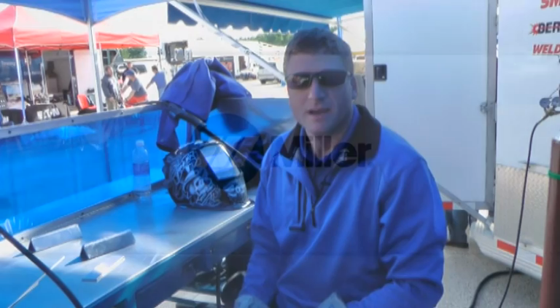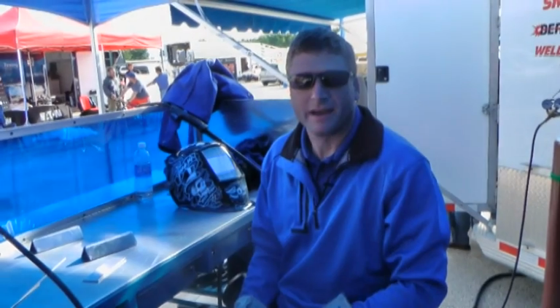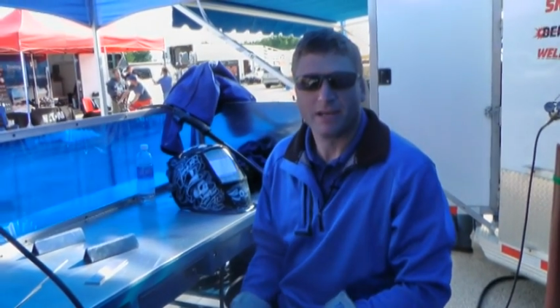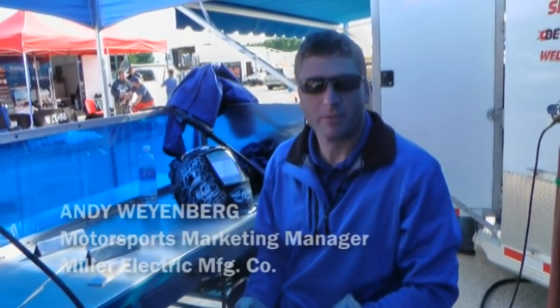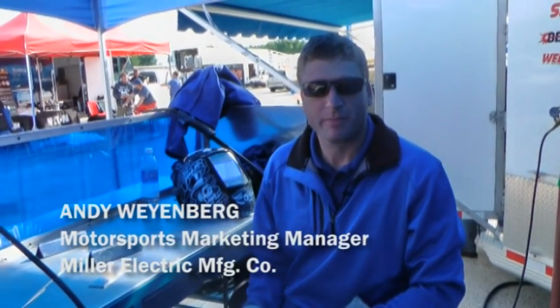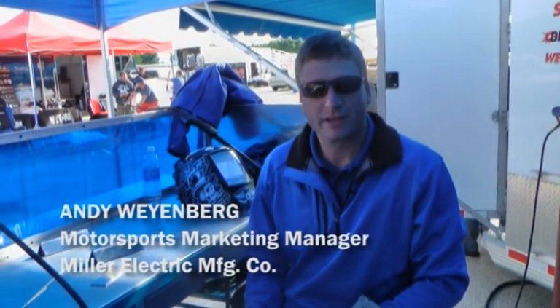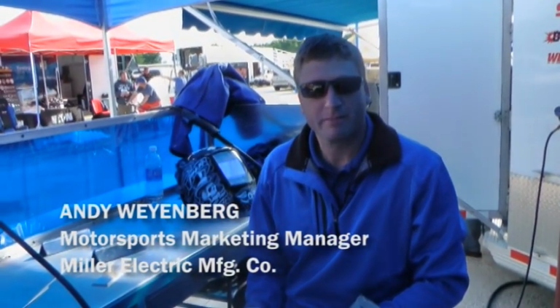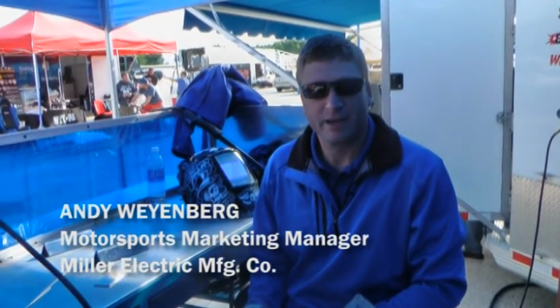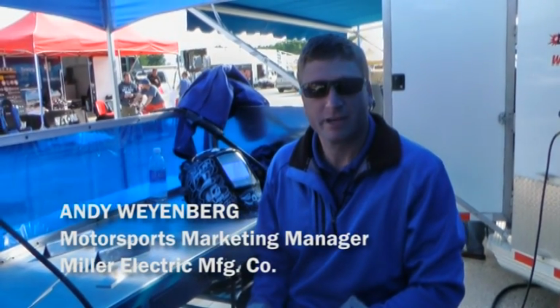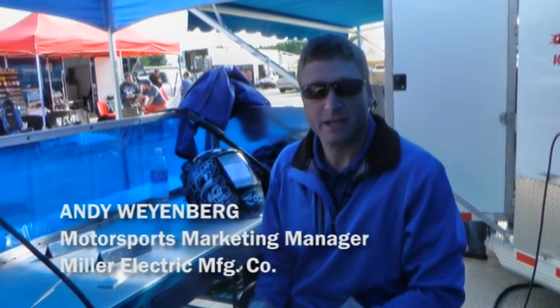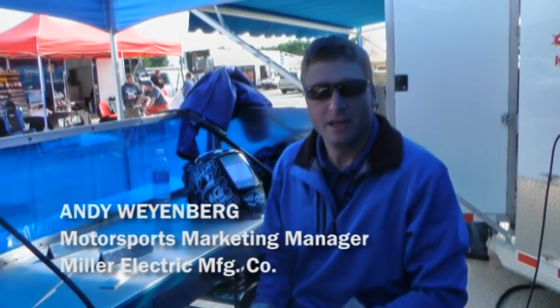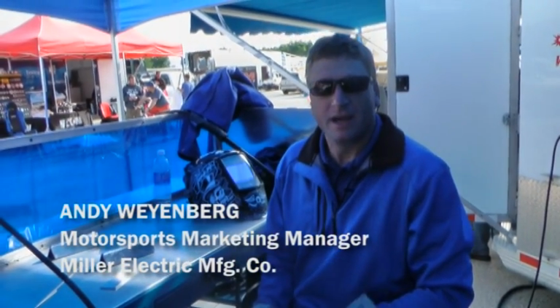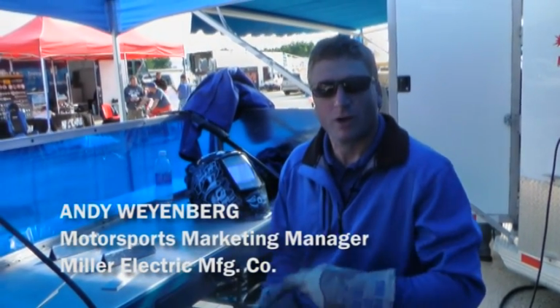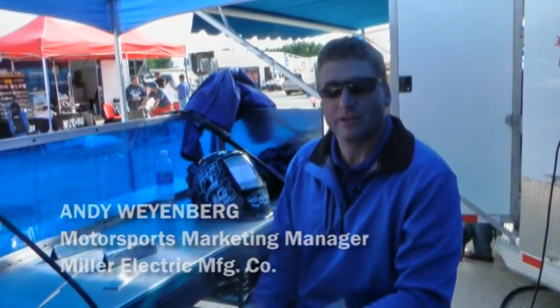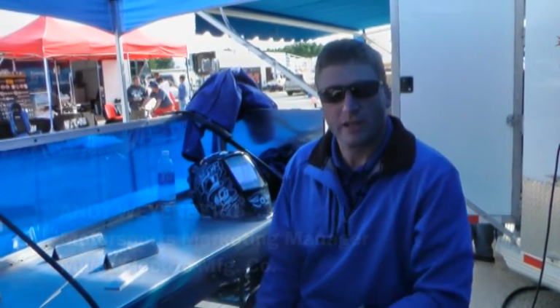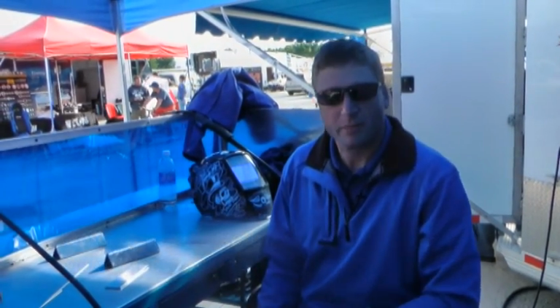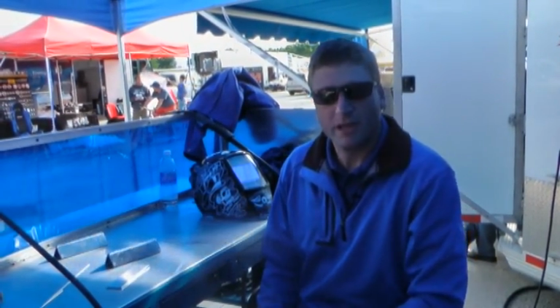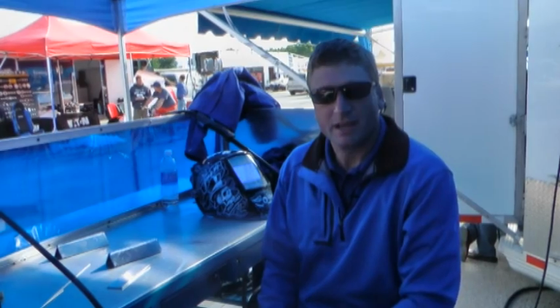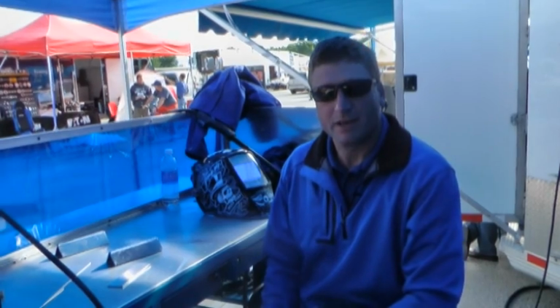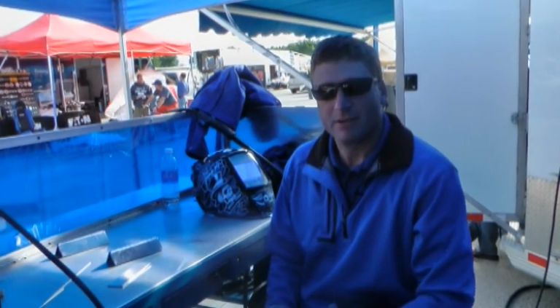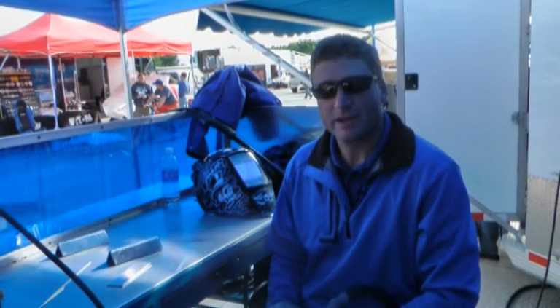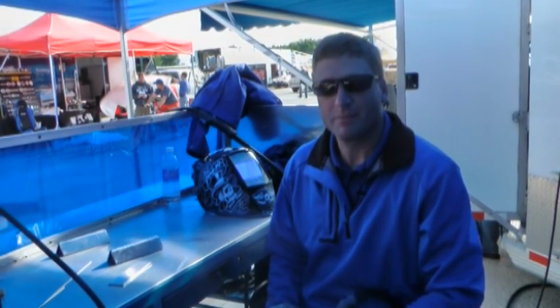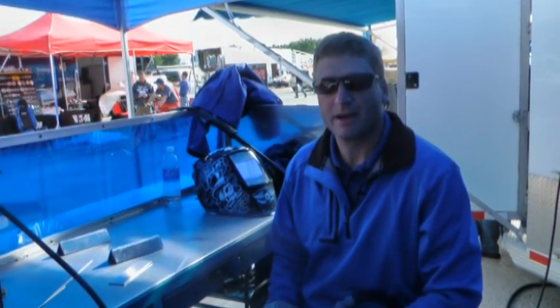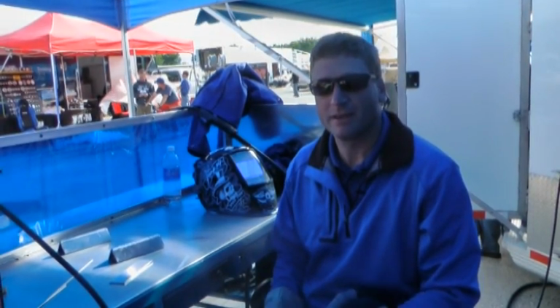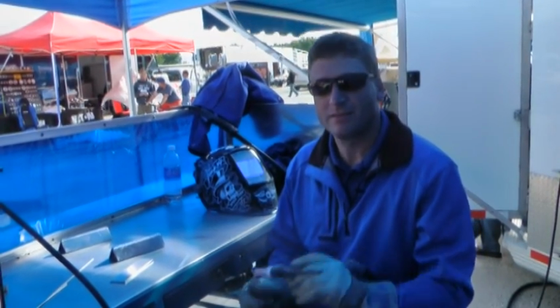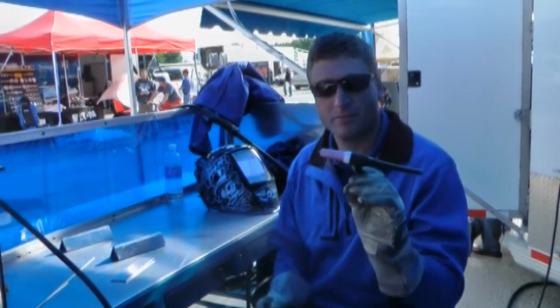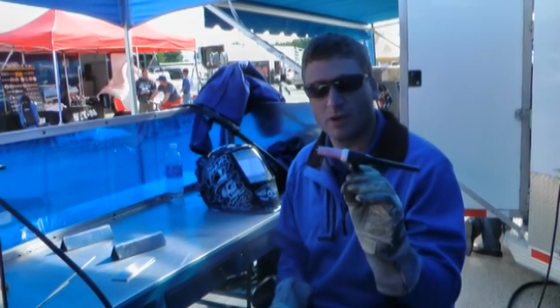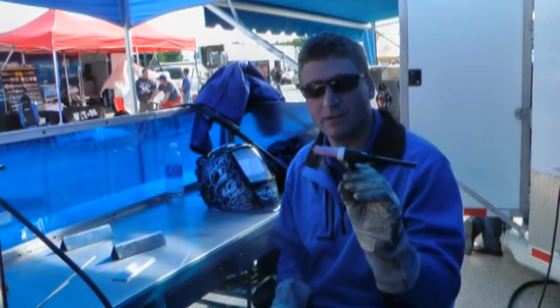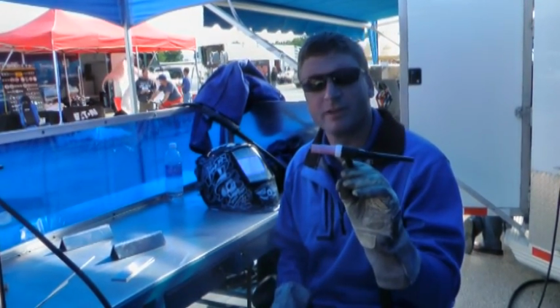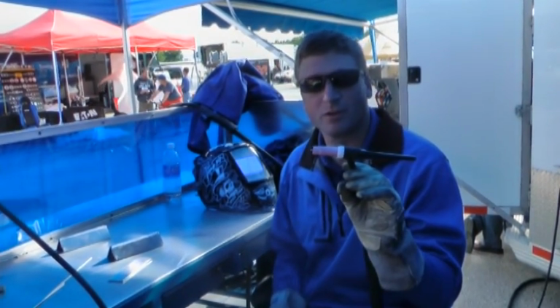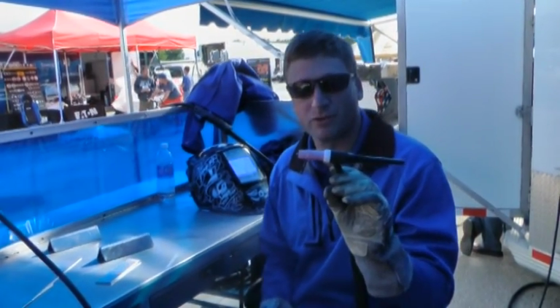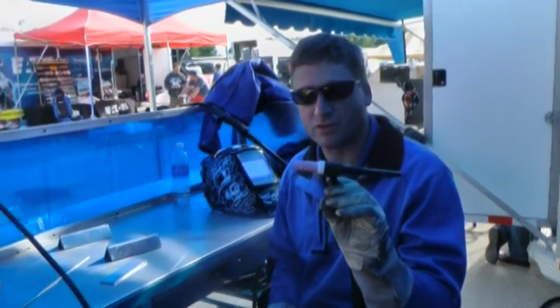Hi, I'm Andy Weinberg with Miller Electric, a manufacturing company. We're out here at the Juliette Speedway and I wanted to give you a quick tip on some TIG welding with the inverter power sources.